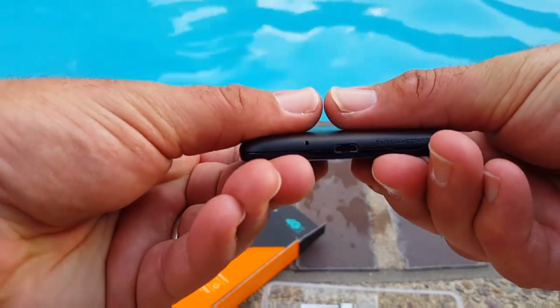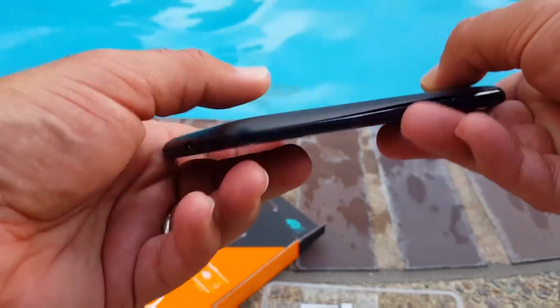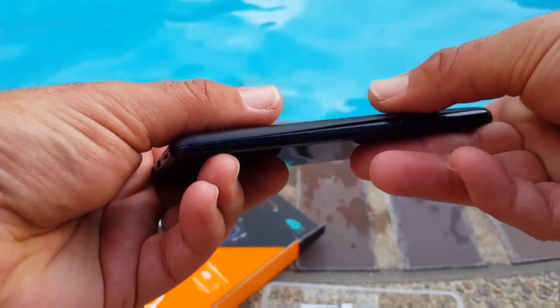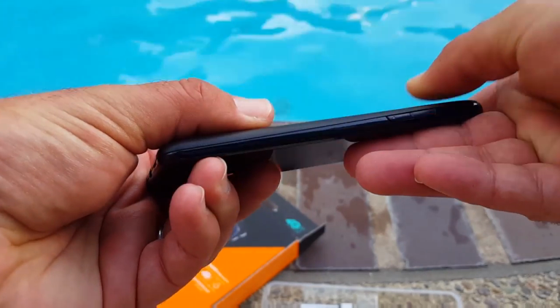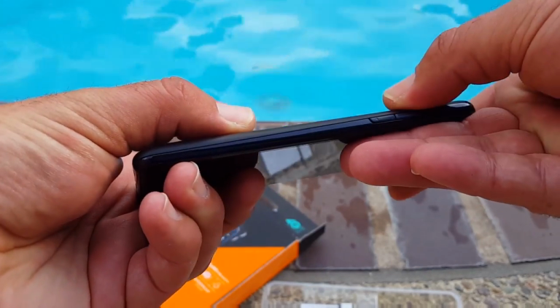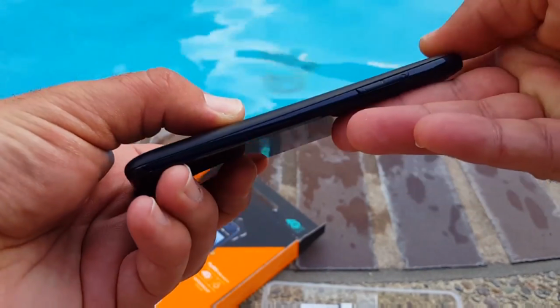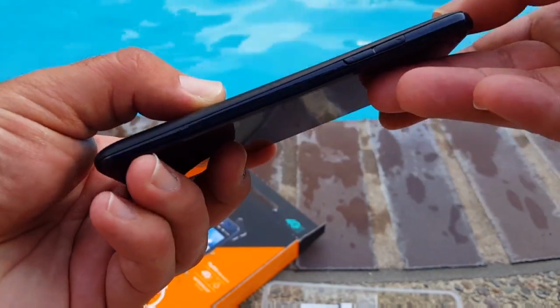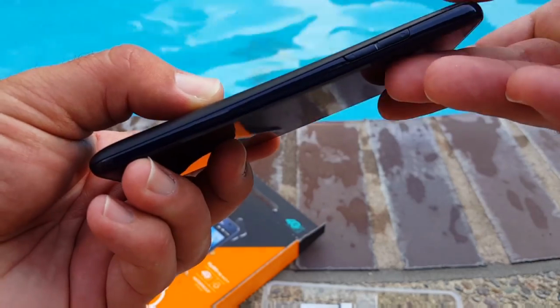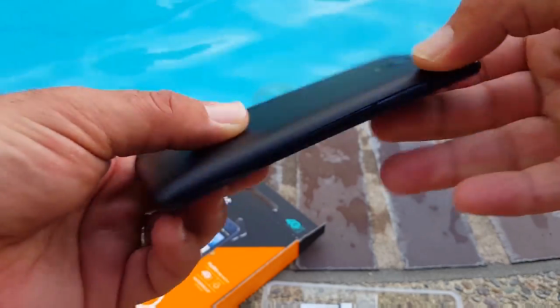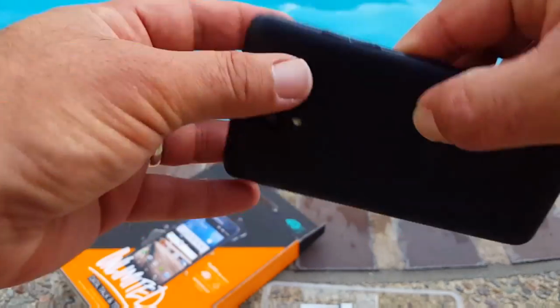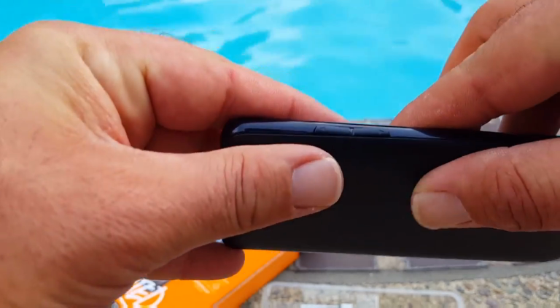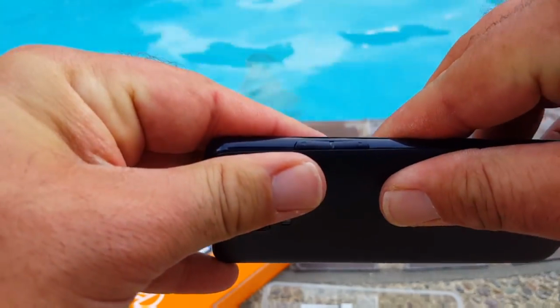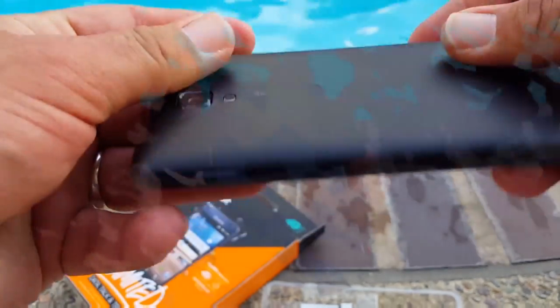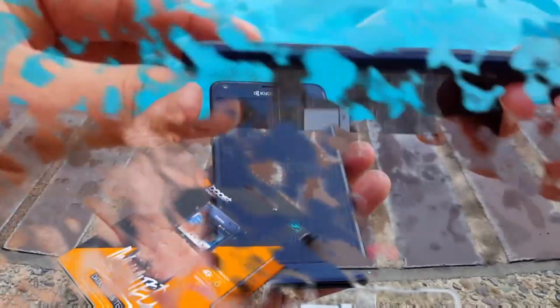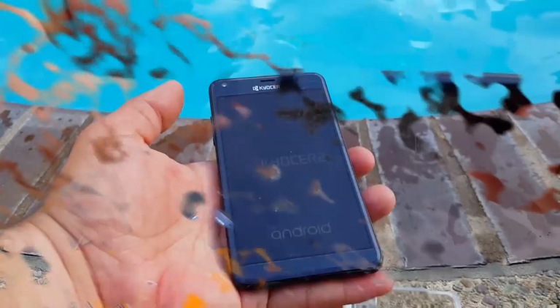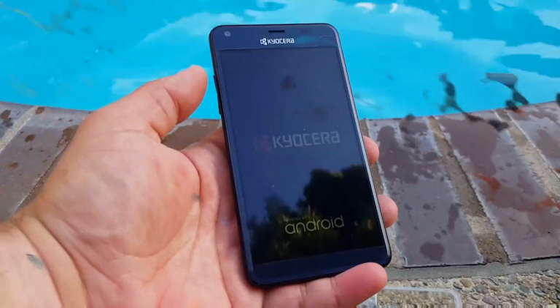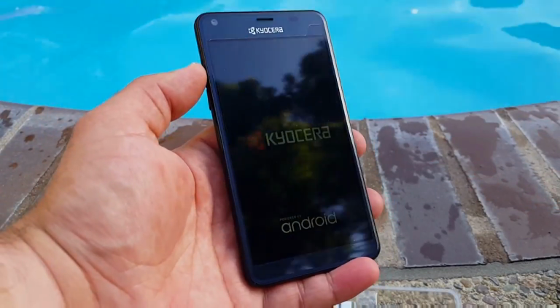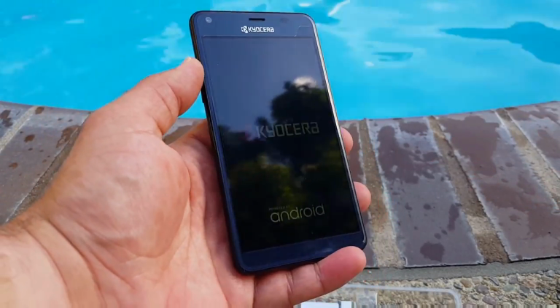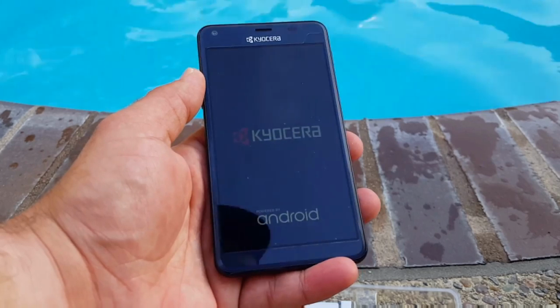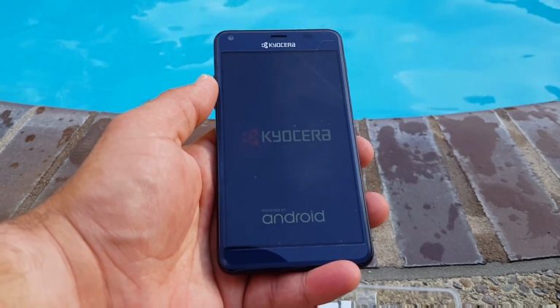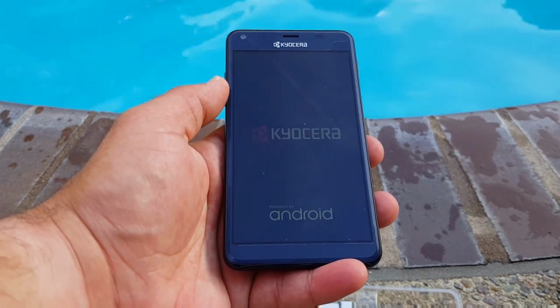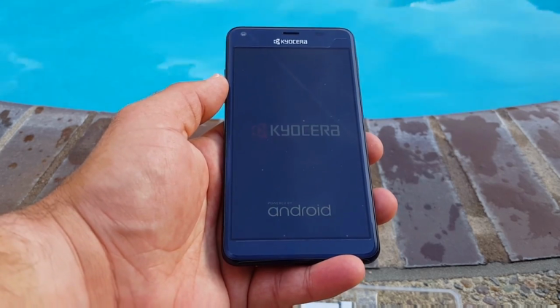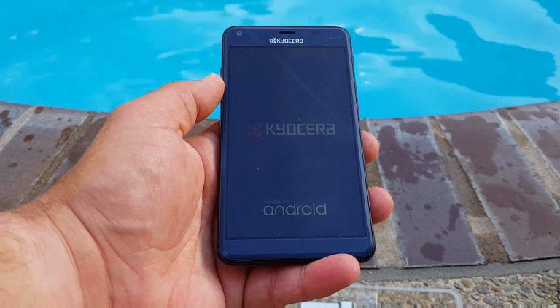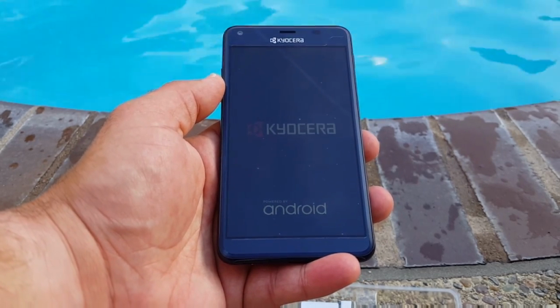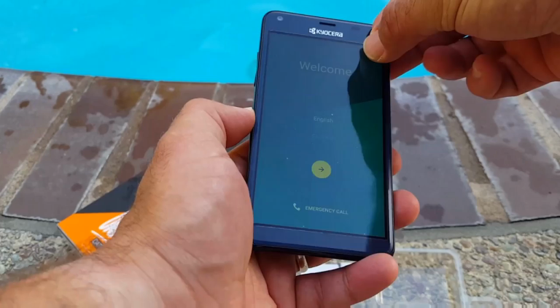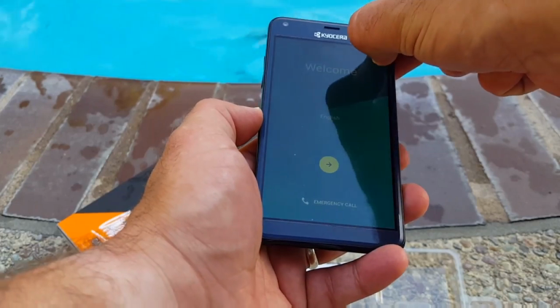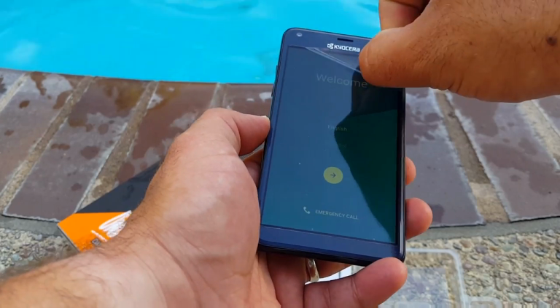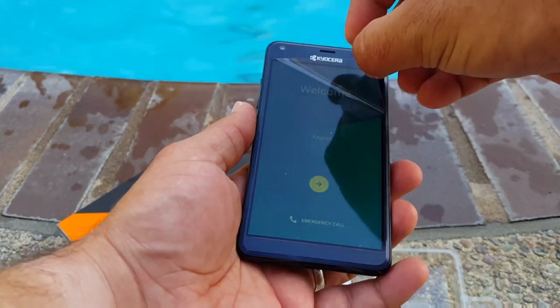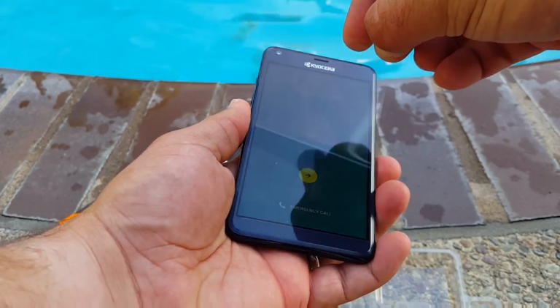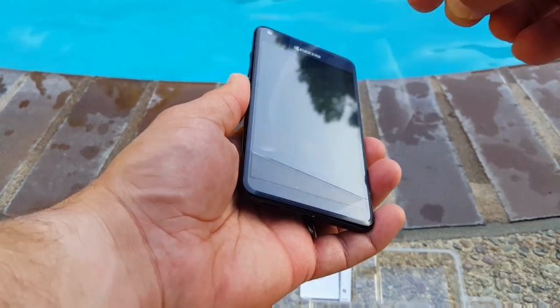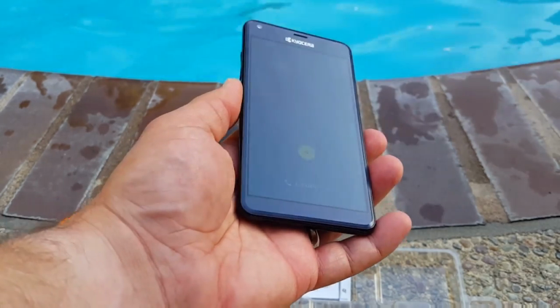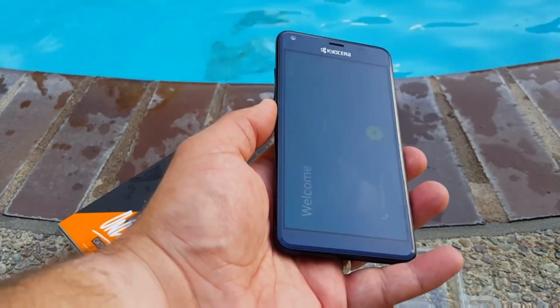This is a non-removable battery embedded in the device, but it is 2160 milliamps. Let's get the back plate on the Kyocera Hydro Reach and make sure it's all nice and secure.